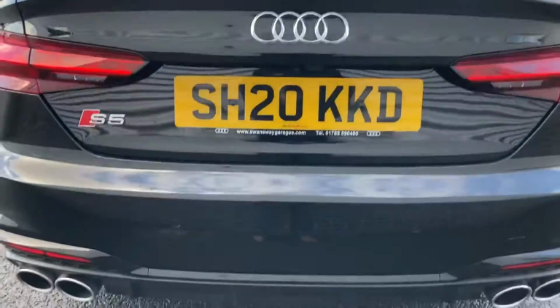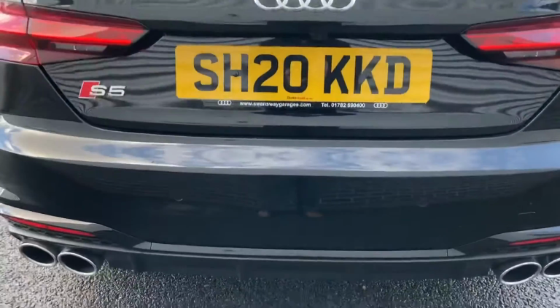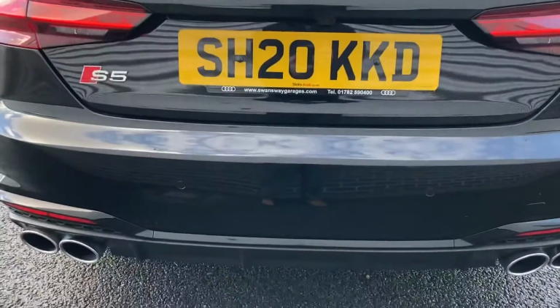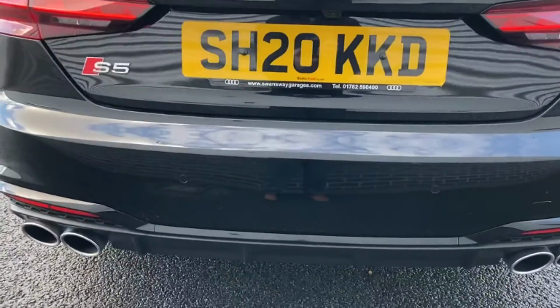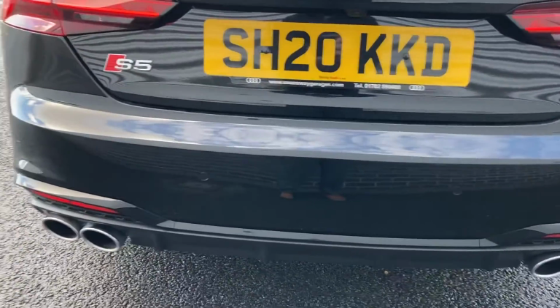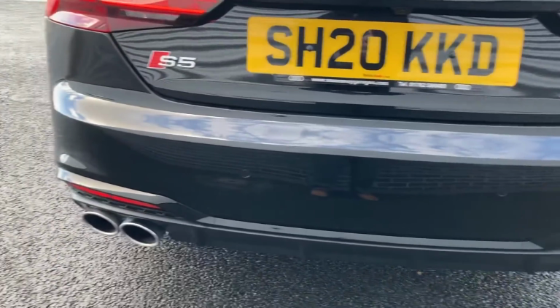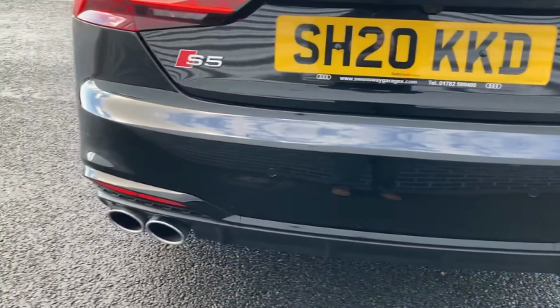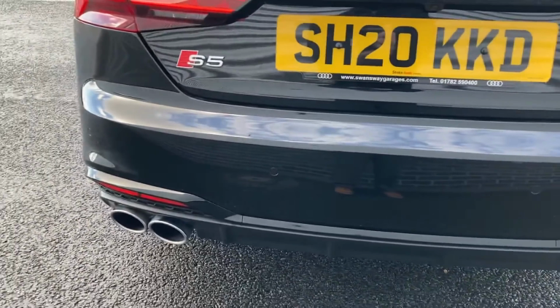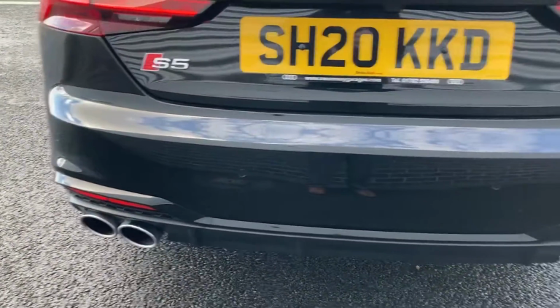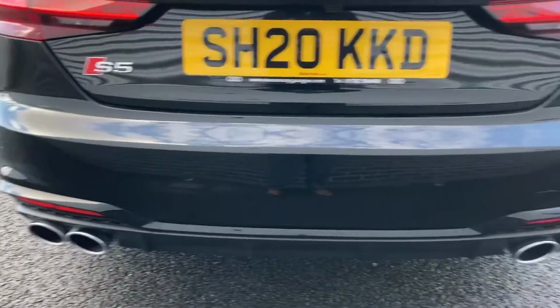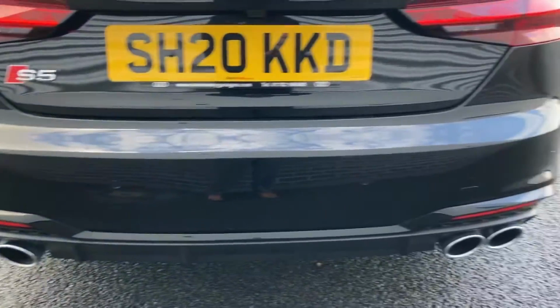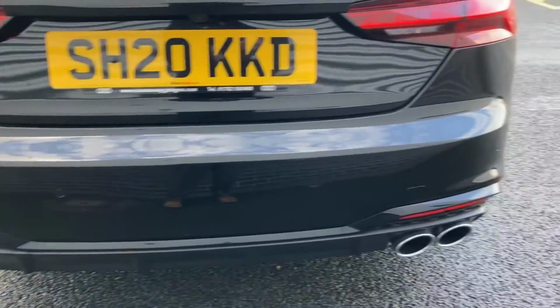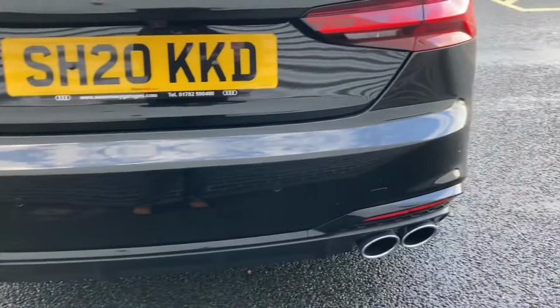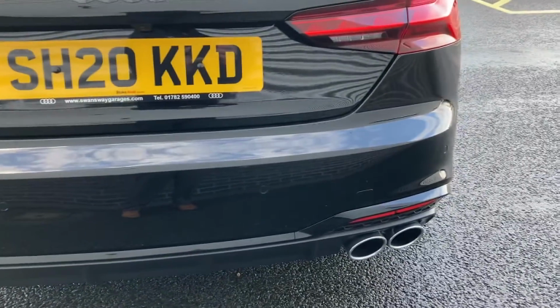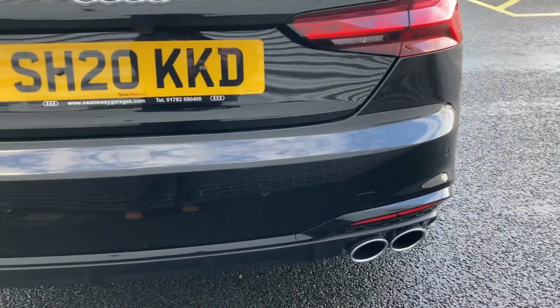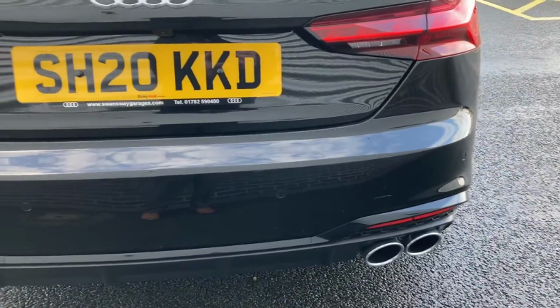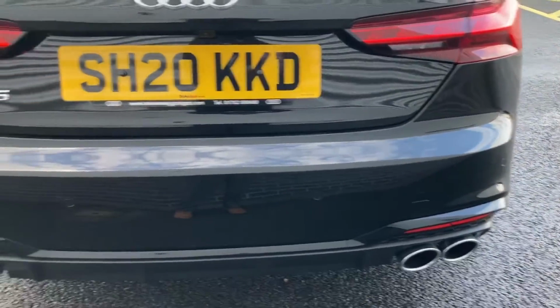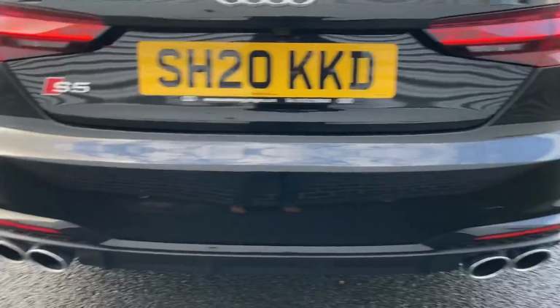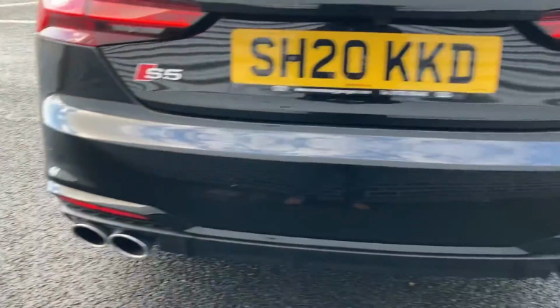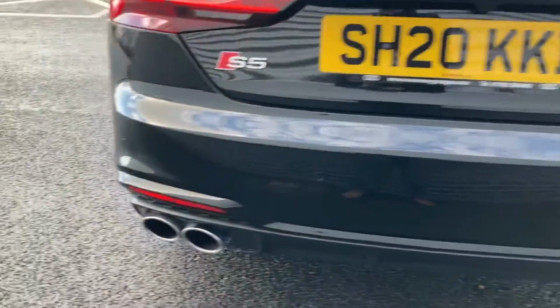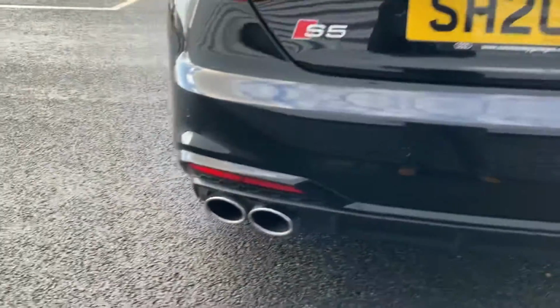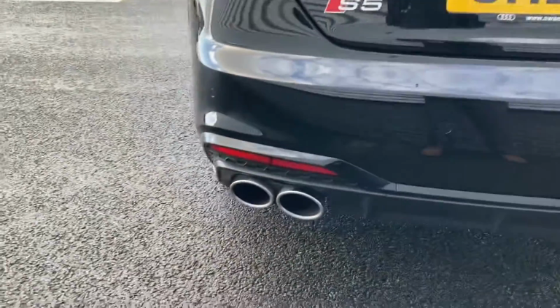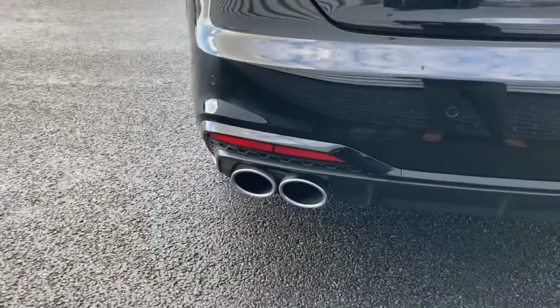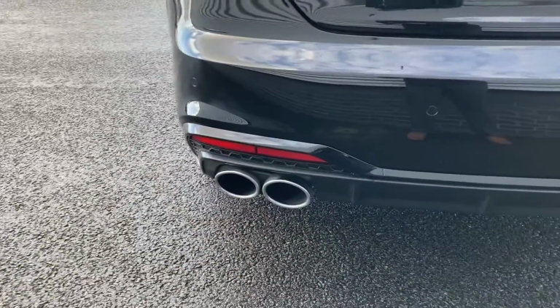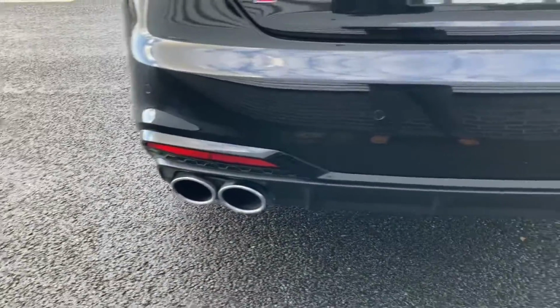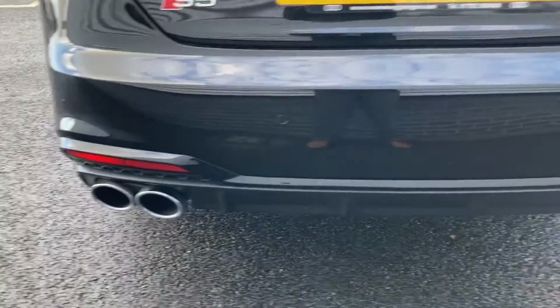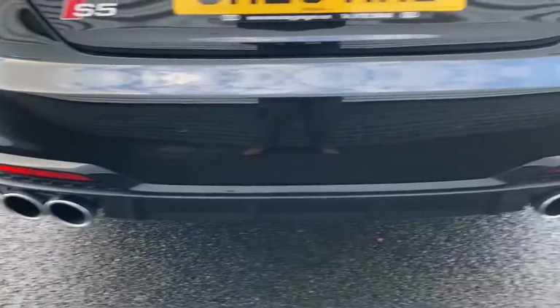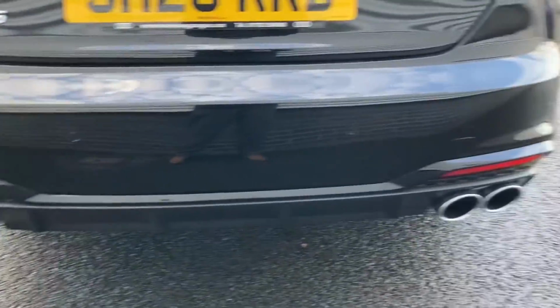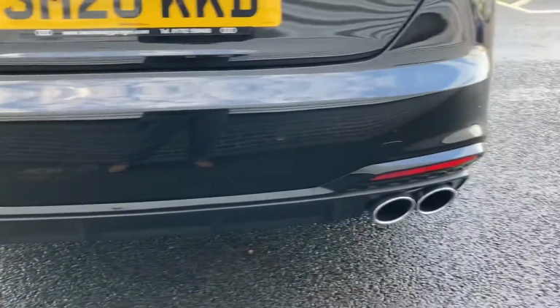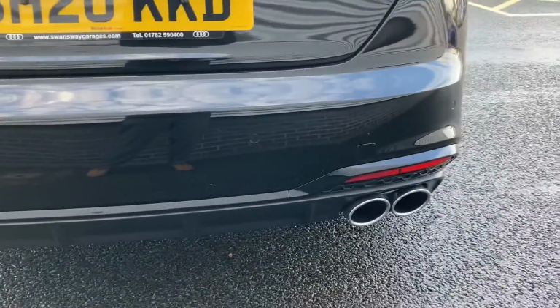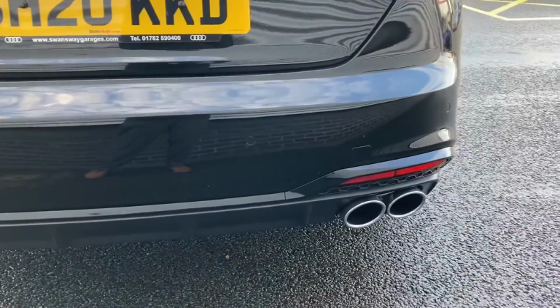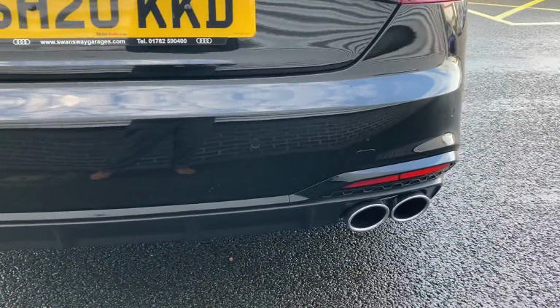Coming to the rear we have the rear parking sensors which work seamlessly with the 360 camera, as well as the dual exhaust pipes which we'll have a listen to later.